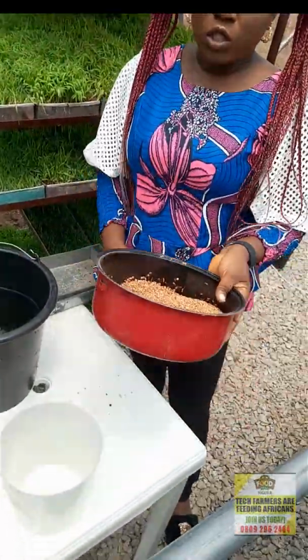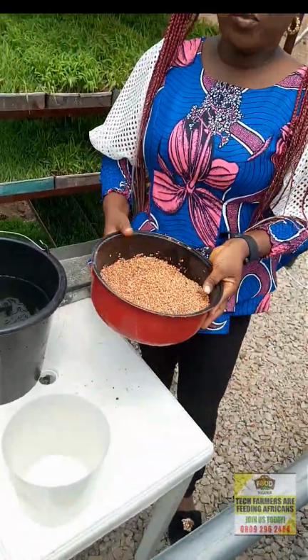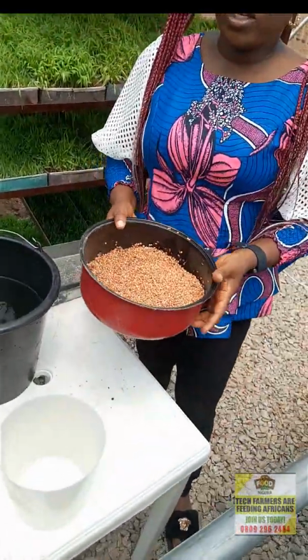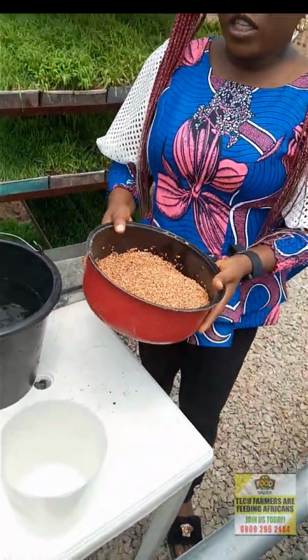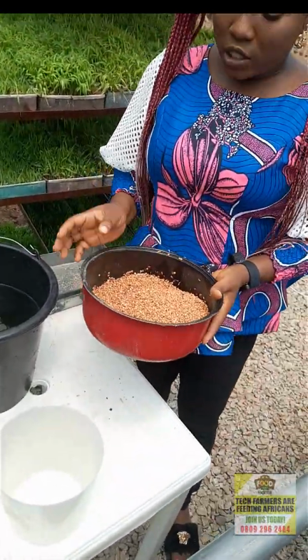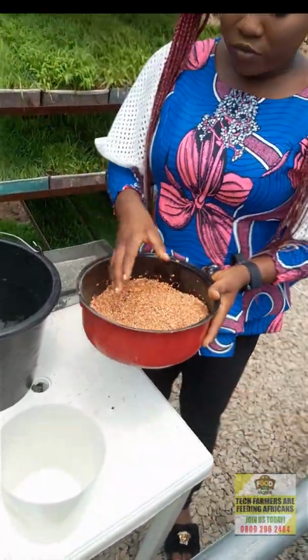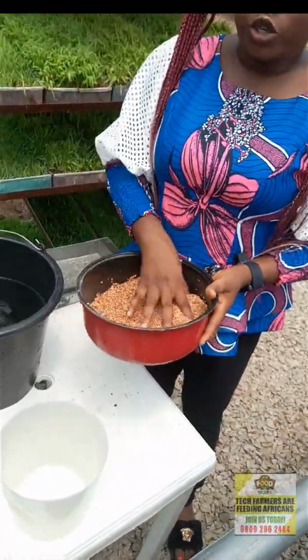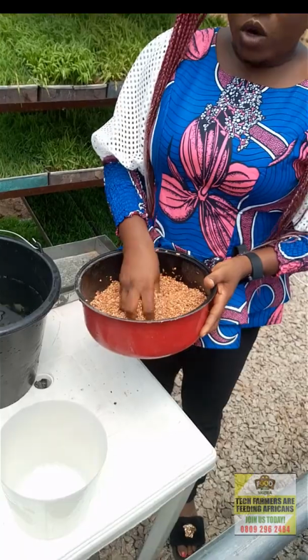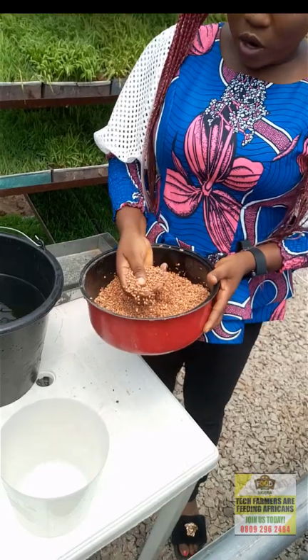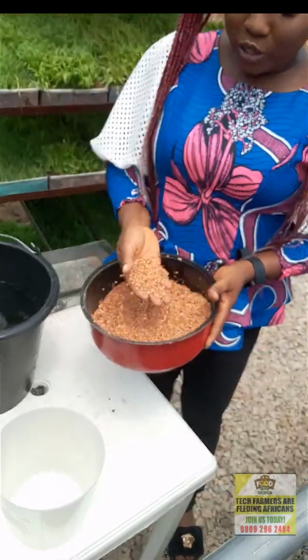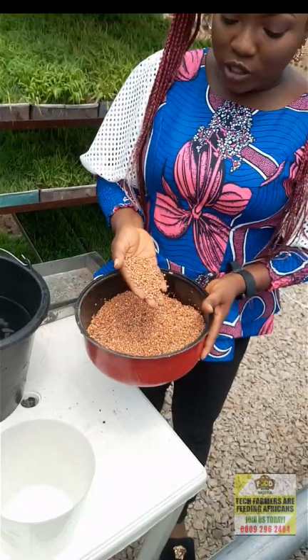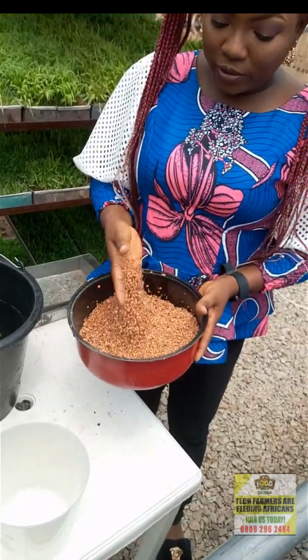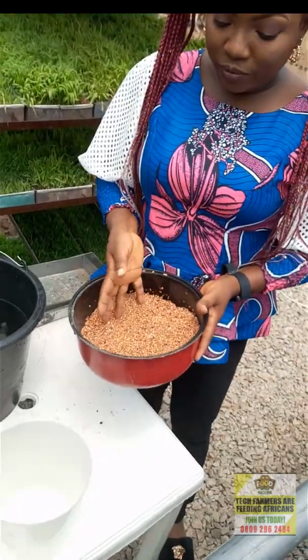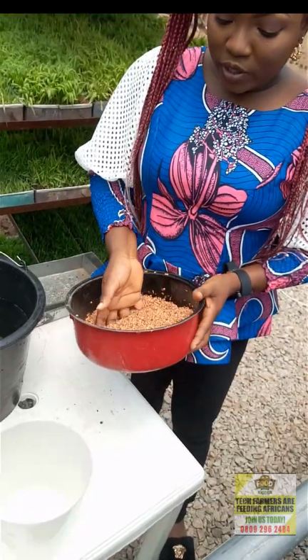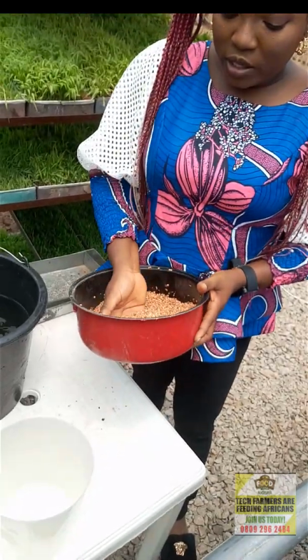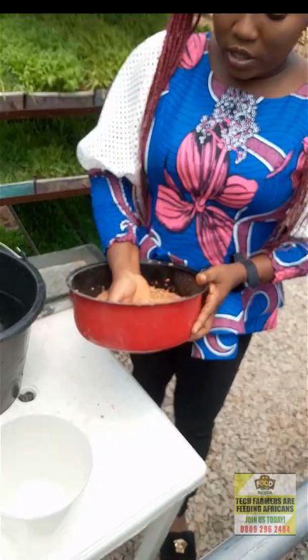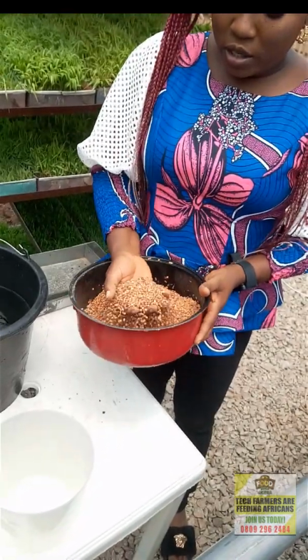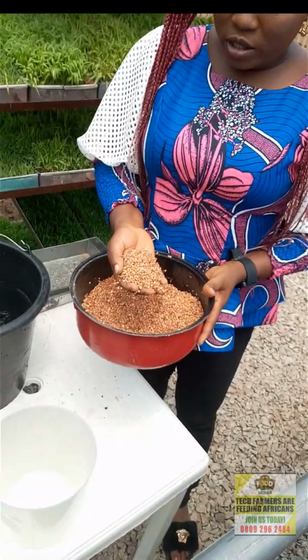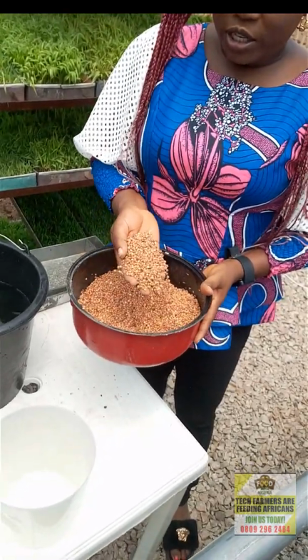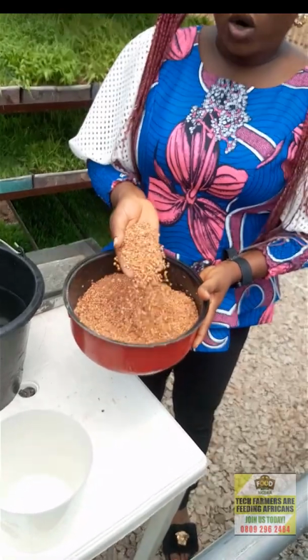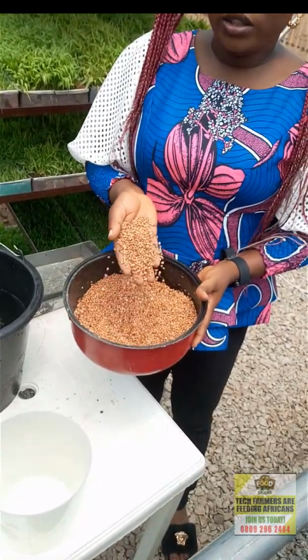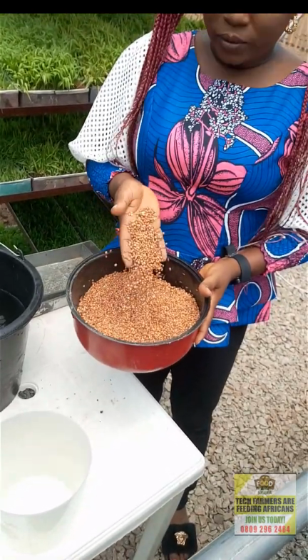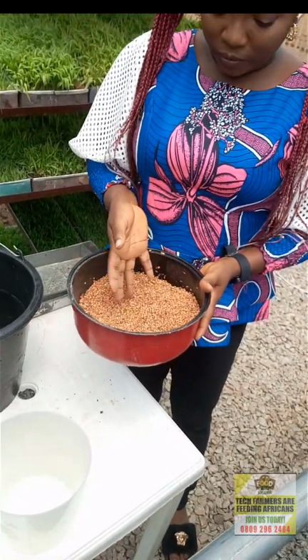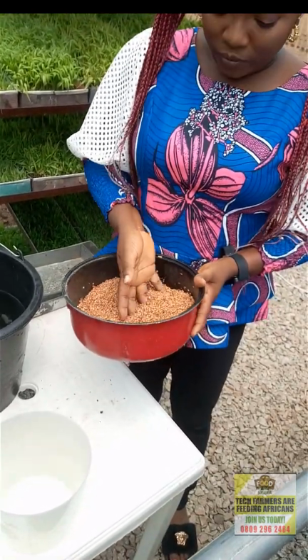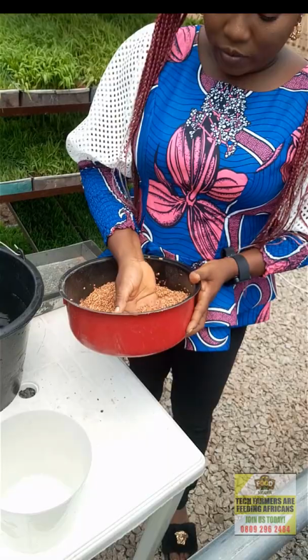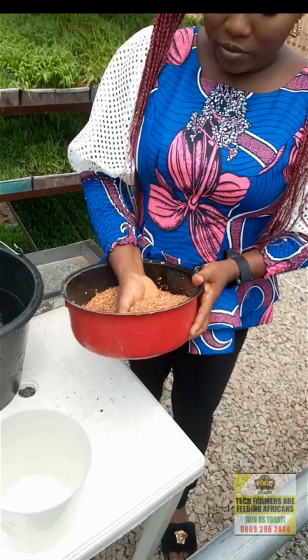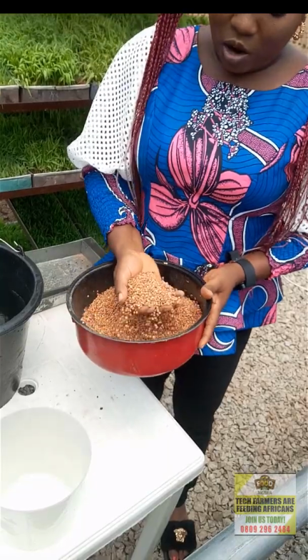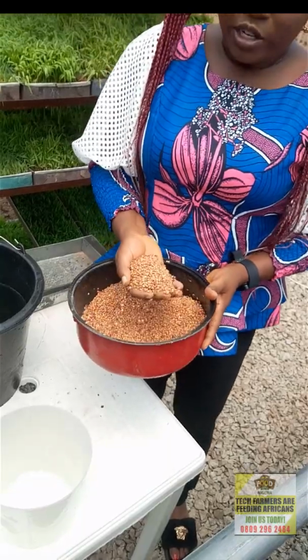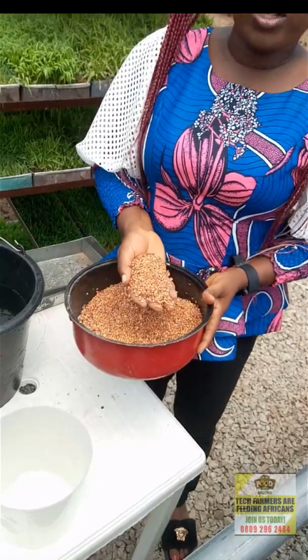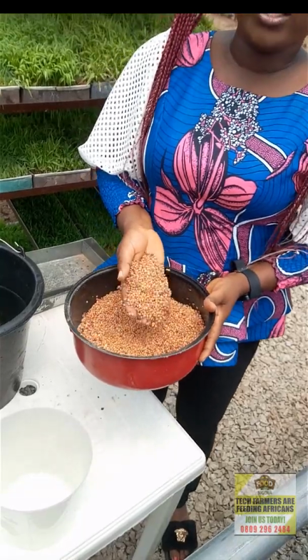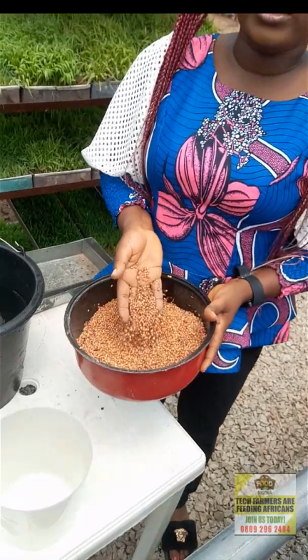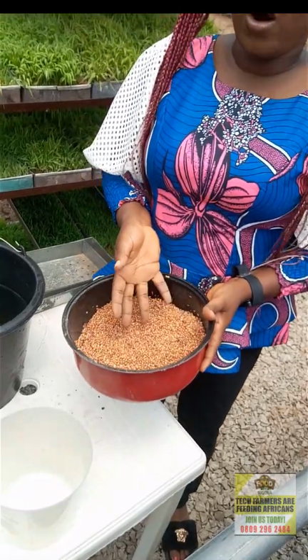For the purpose of this video, we're going to be using guinea corn. In the north they call it Dawa.